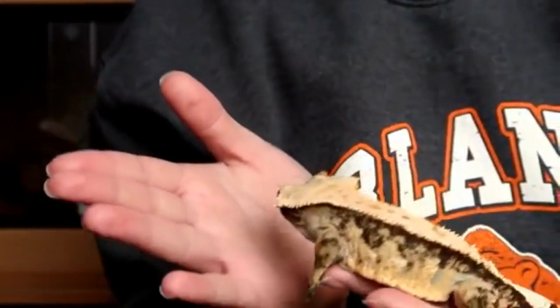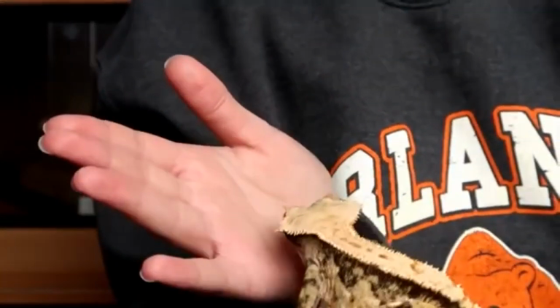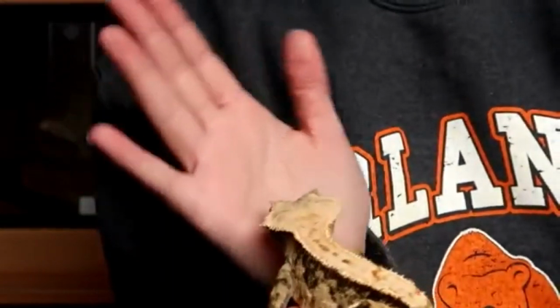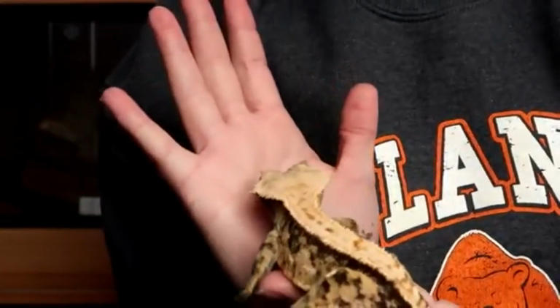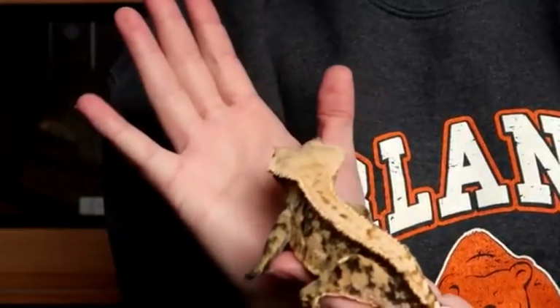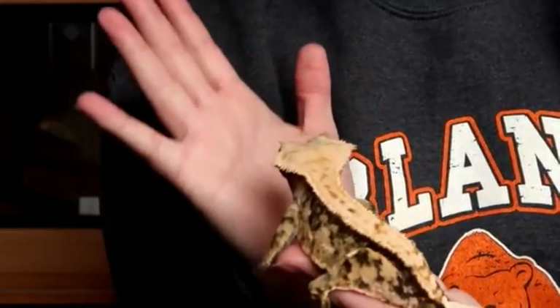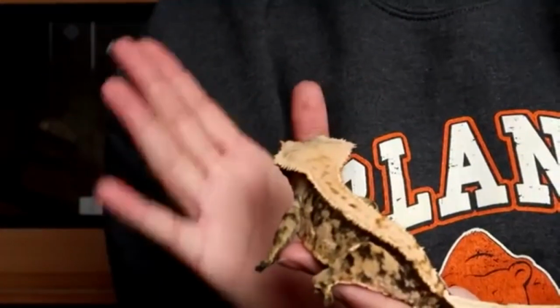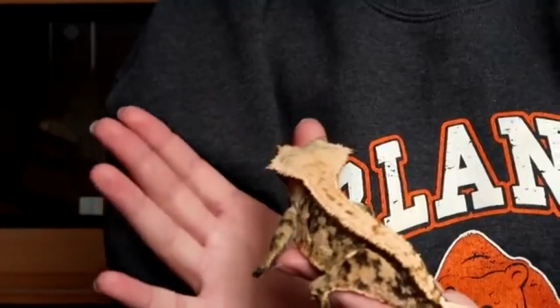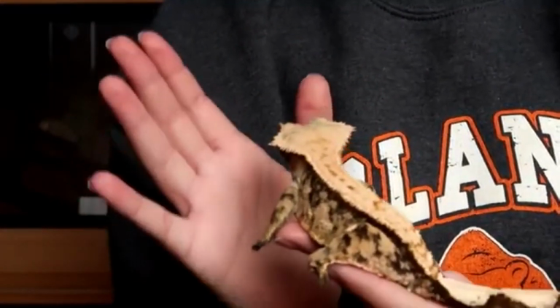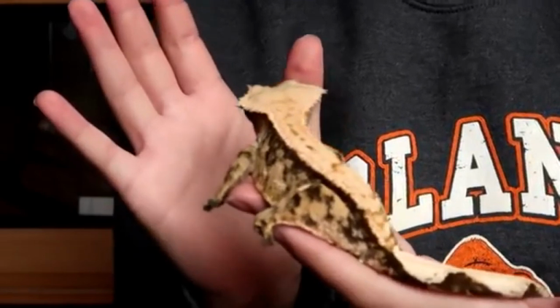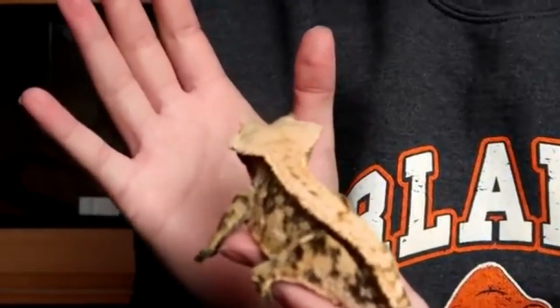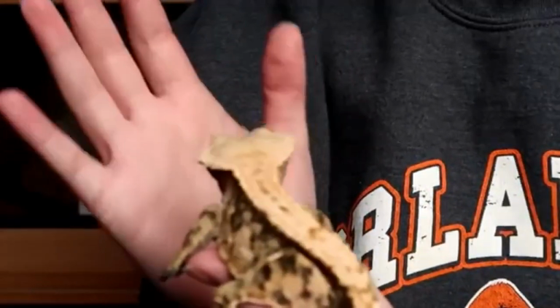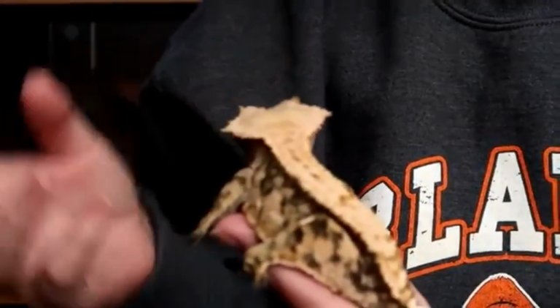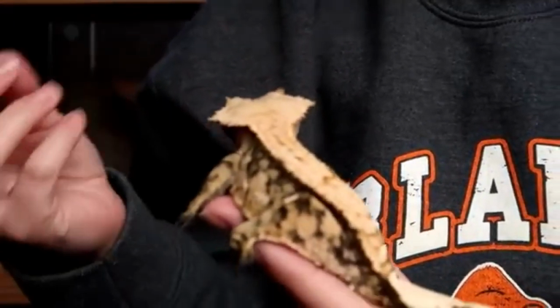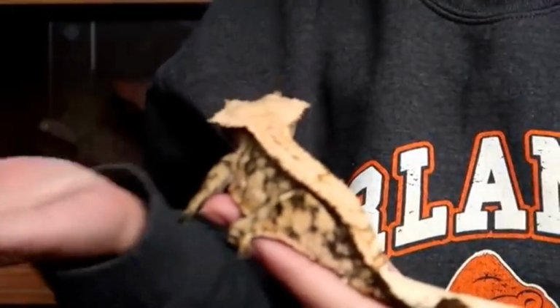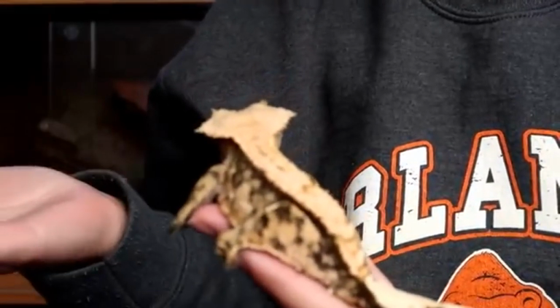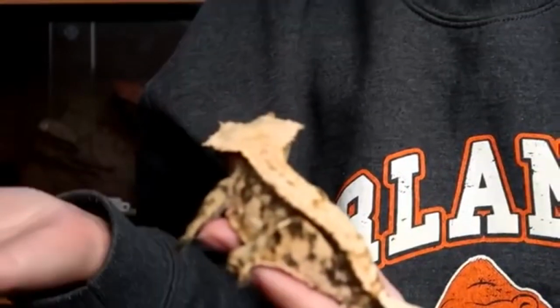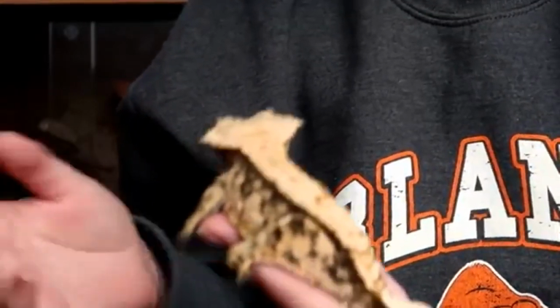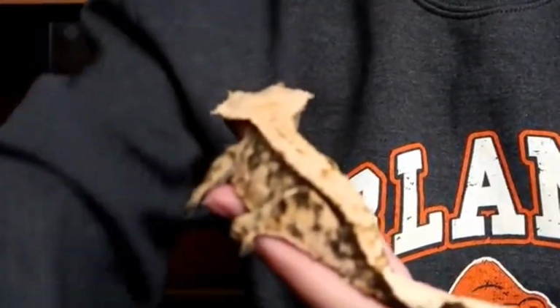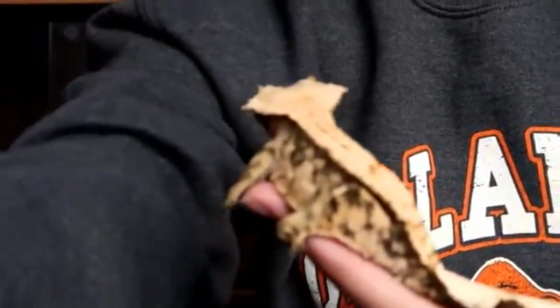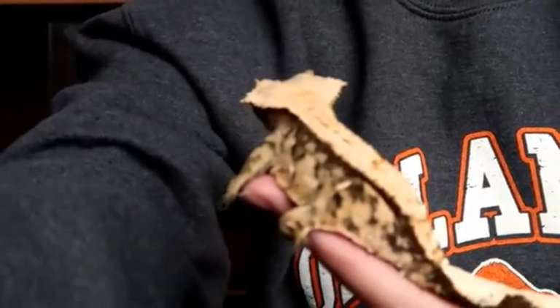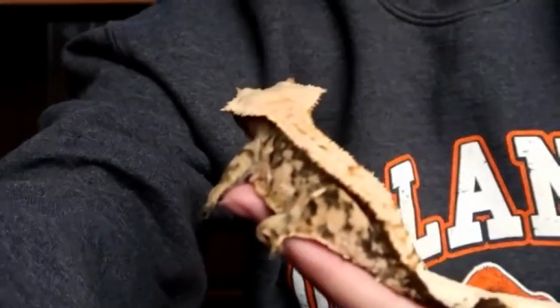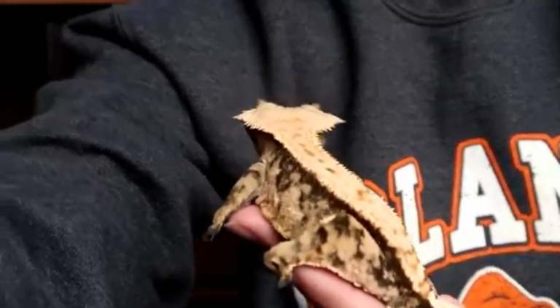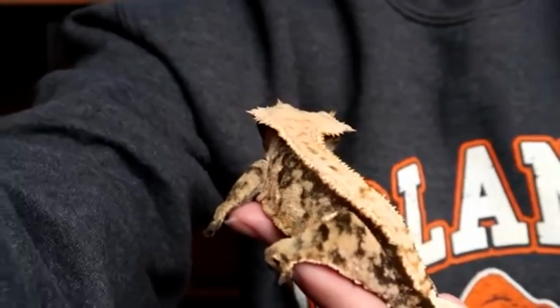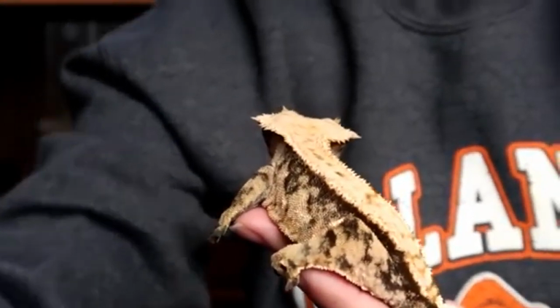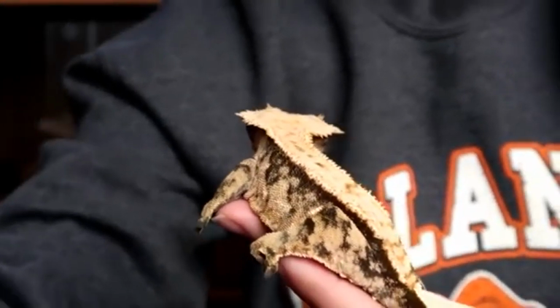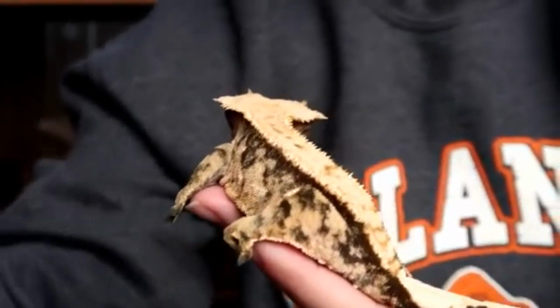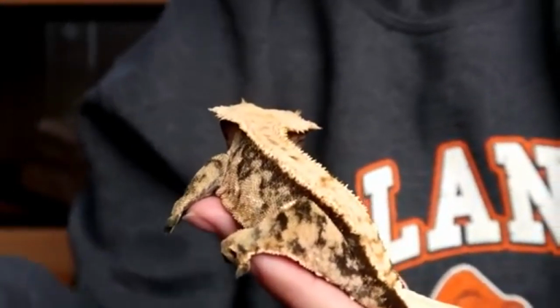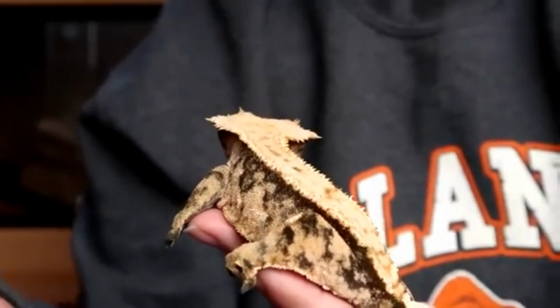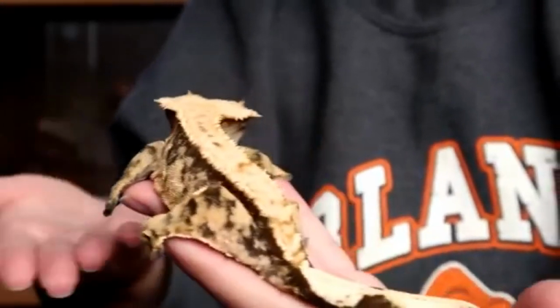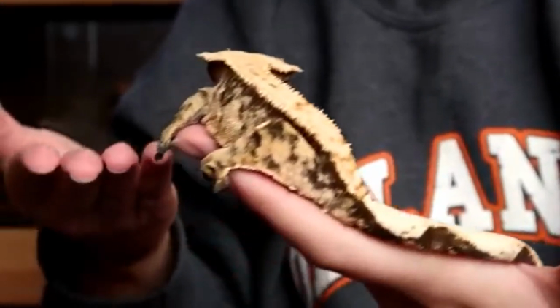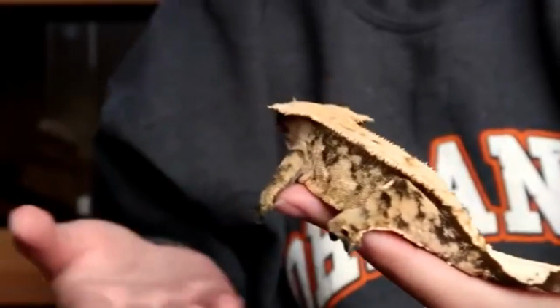The price of a gecko is generally very affordable but may vary depending on sex, age, or colors and patterns. You can find a crested gecko as cheap as $30 or upwards of $3,000, depending on how you want your pet to look.